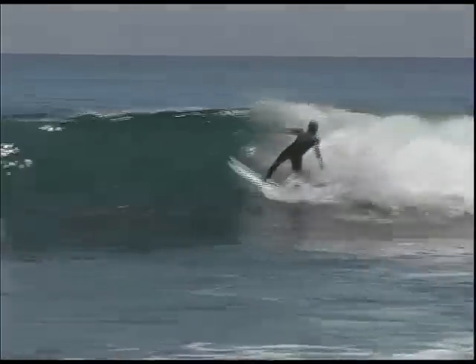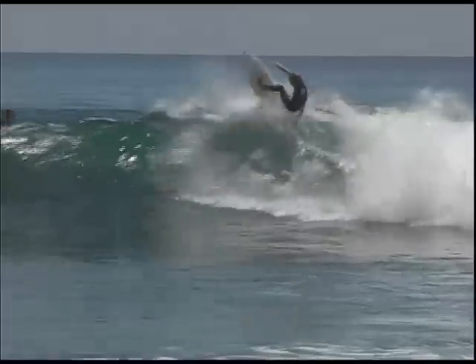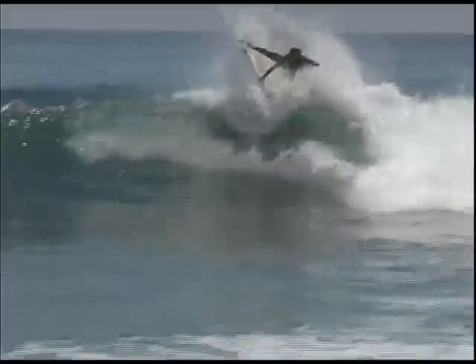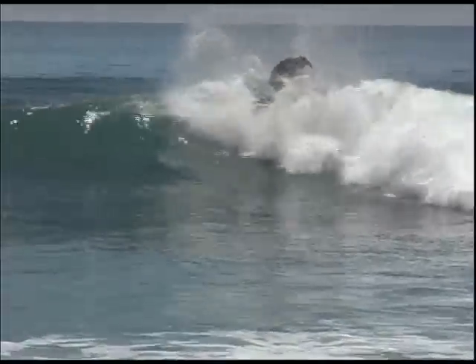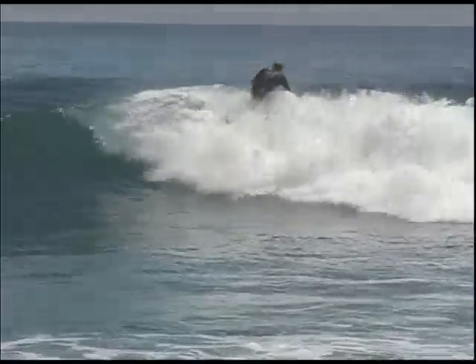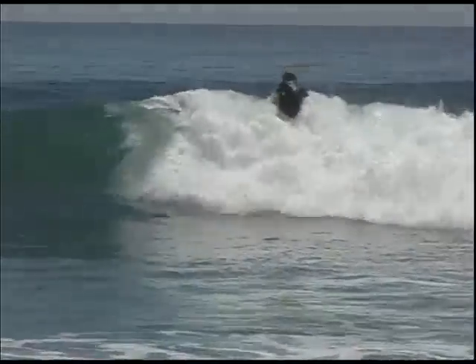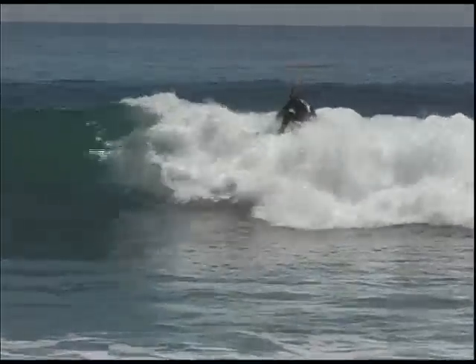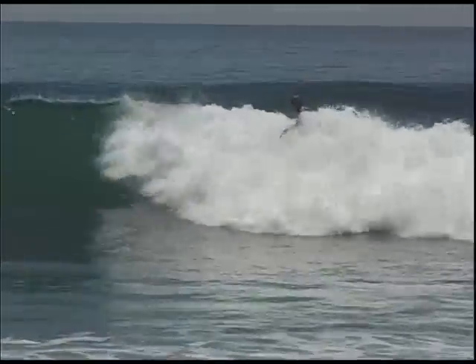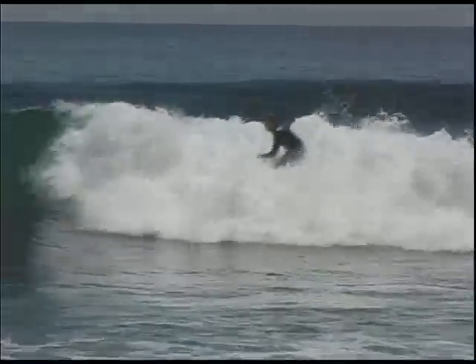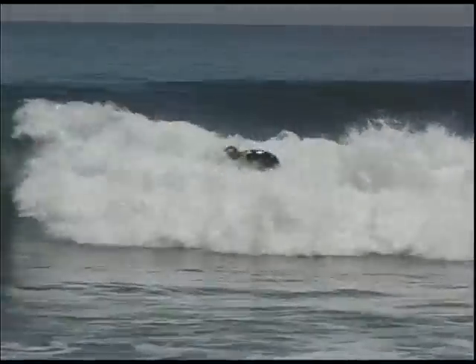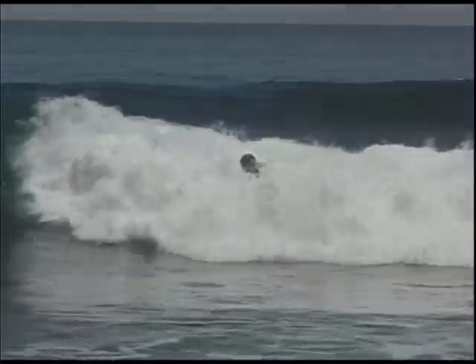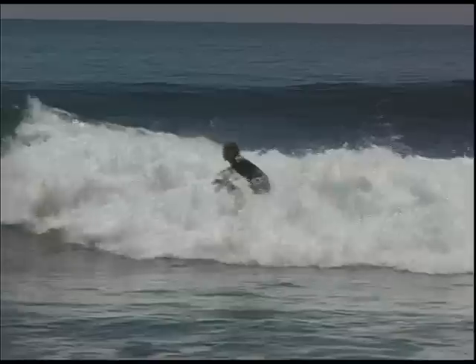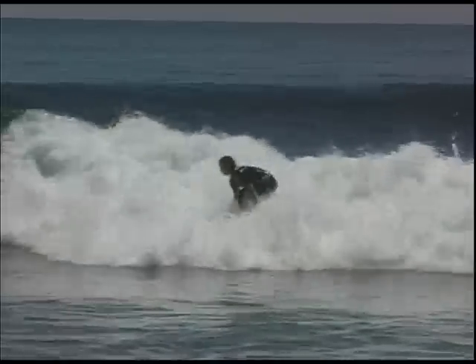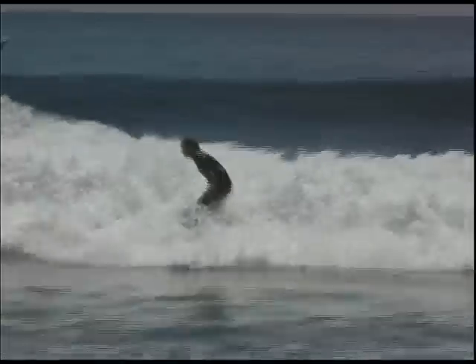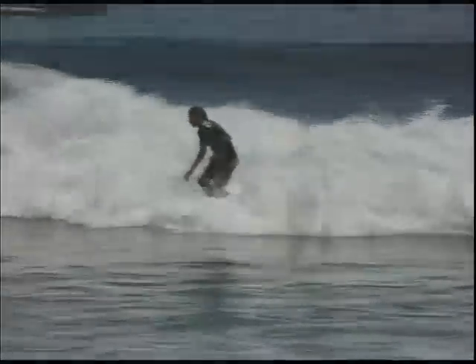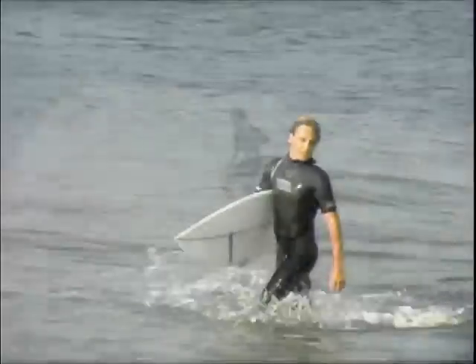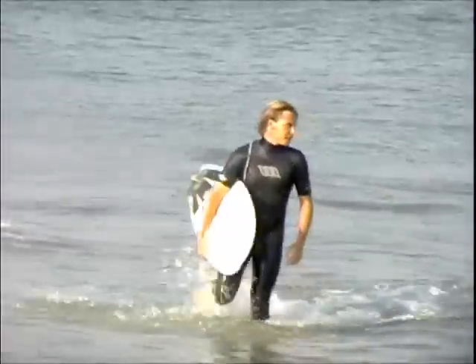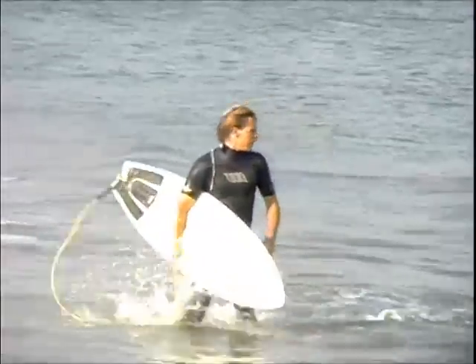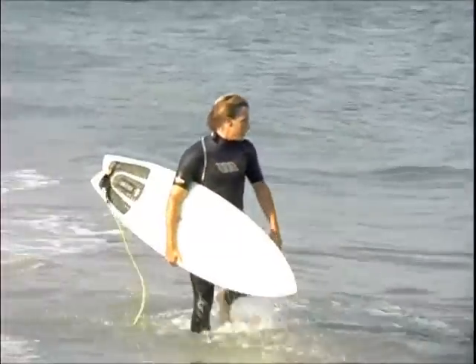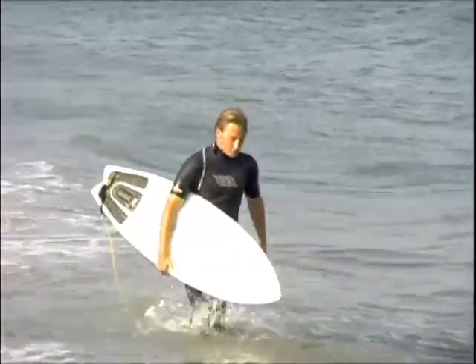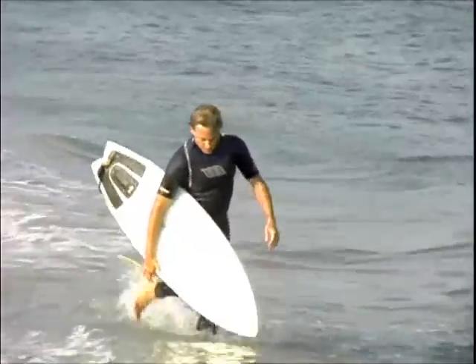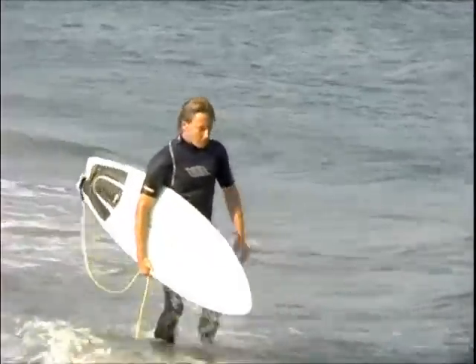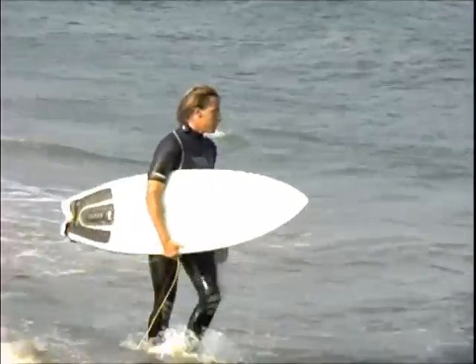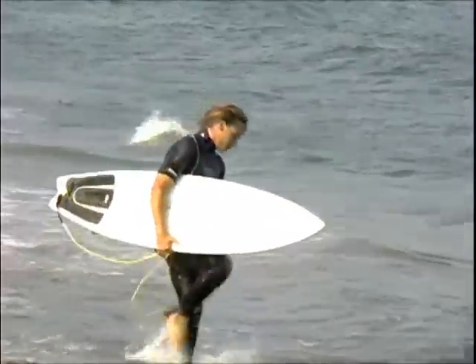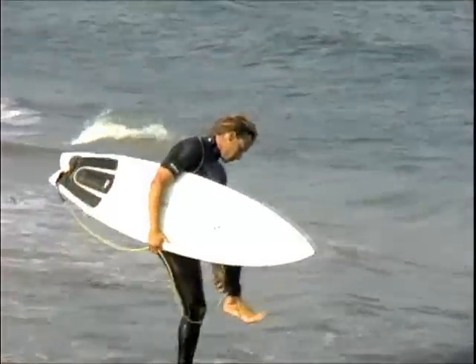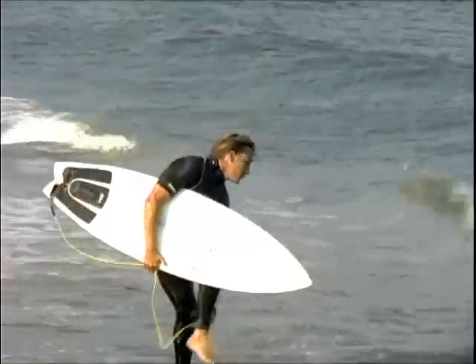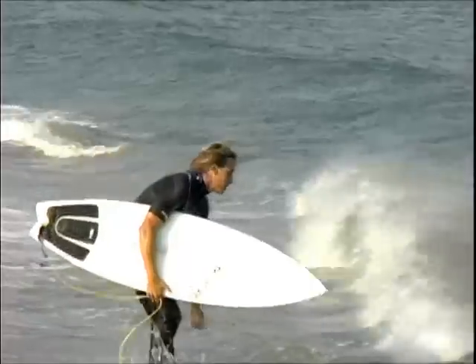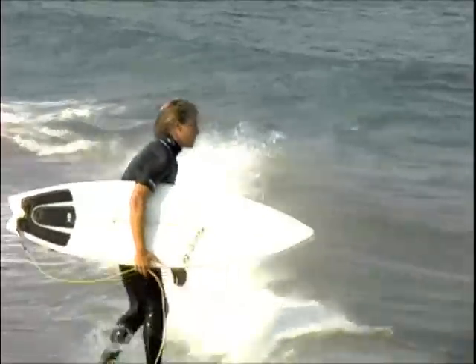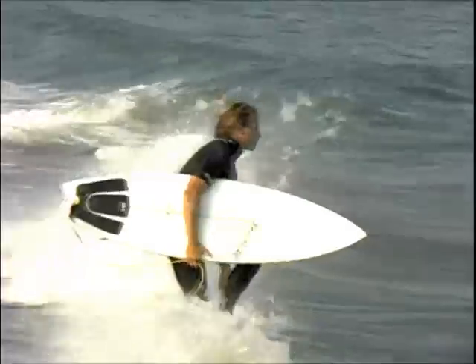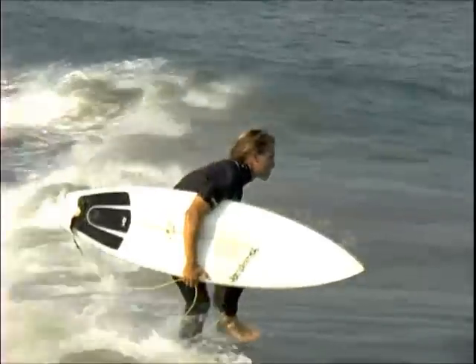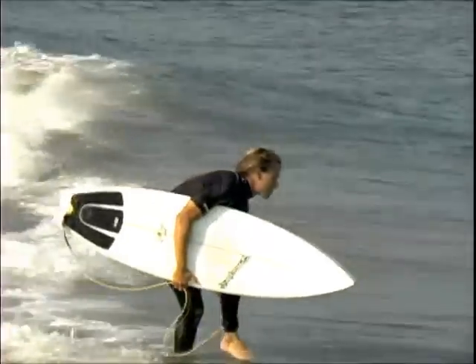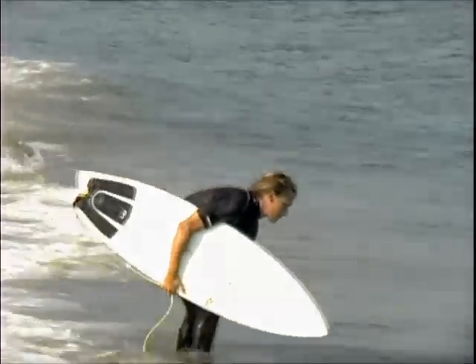You can get in more turns, do your little slides, but you've still got the speed and enough board underneath your feet to feel like it's a normal board. On those summer days when you need to loosen it up, I think you need to get a Grease Pig.